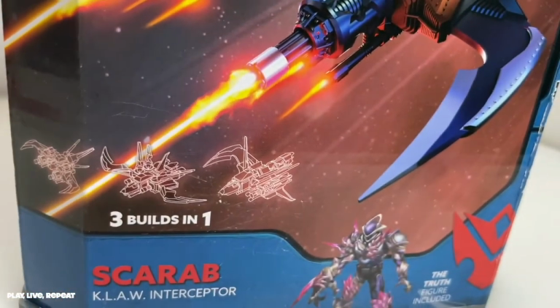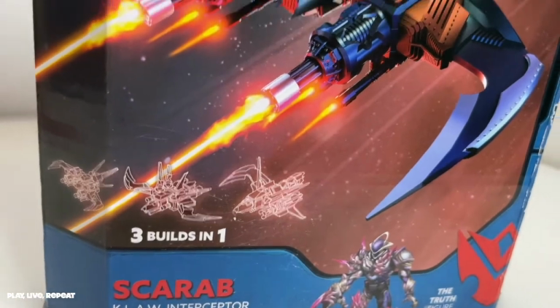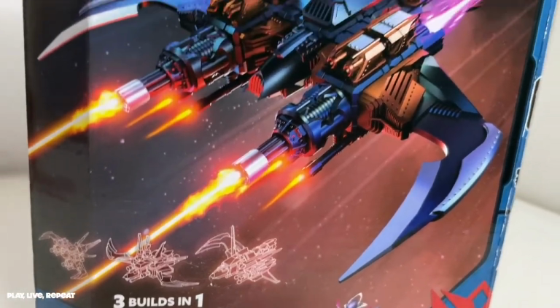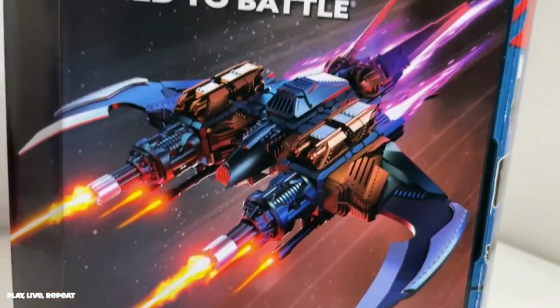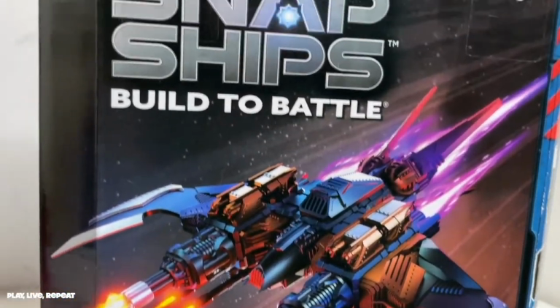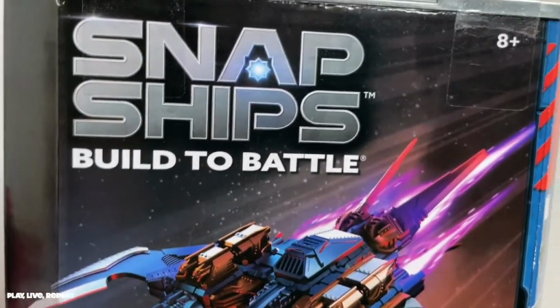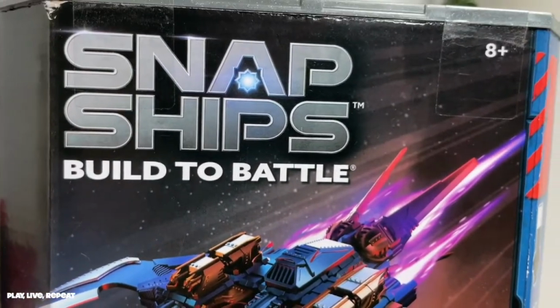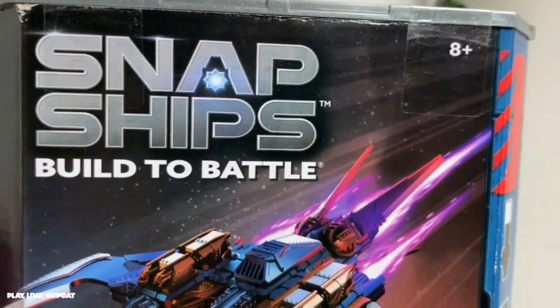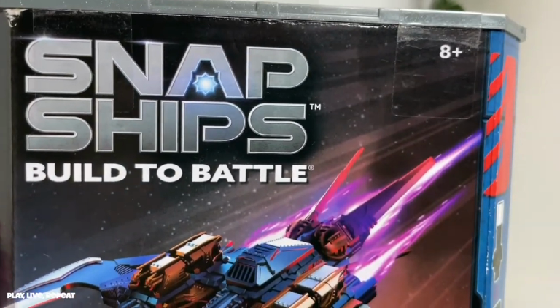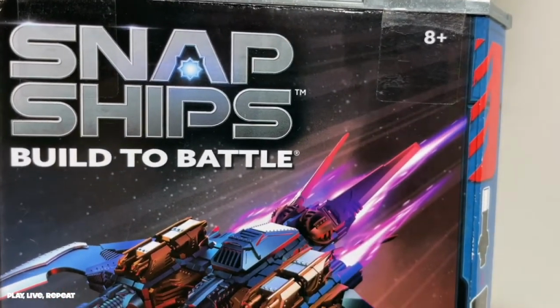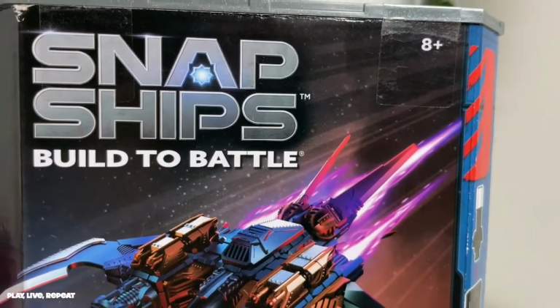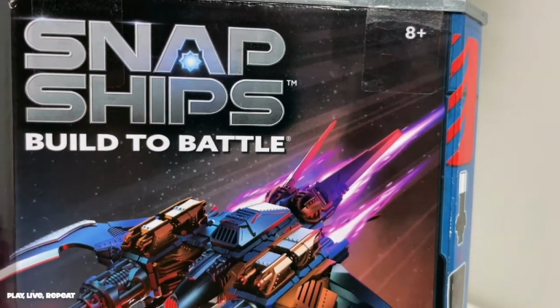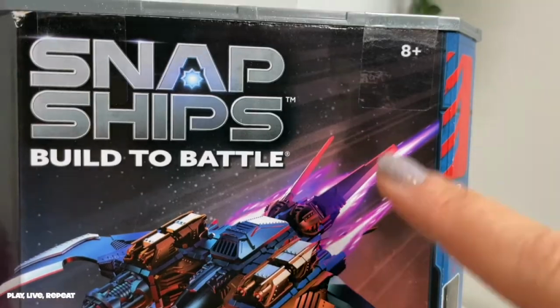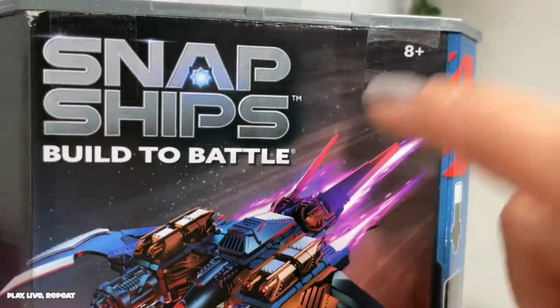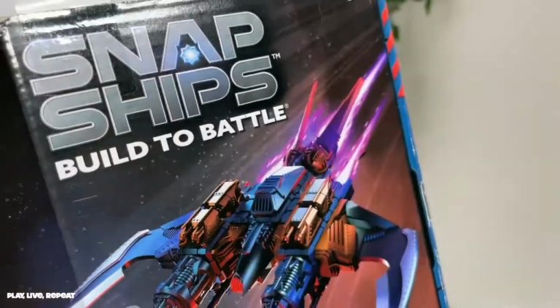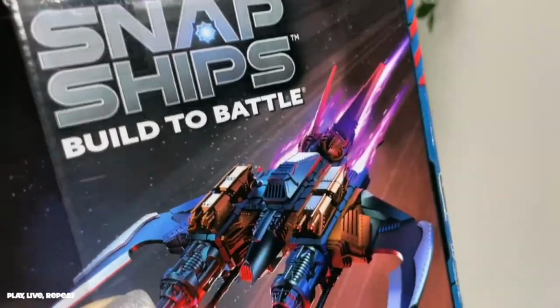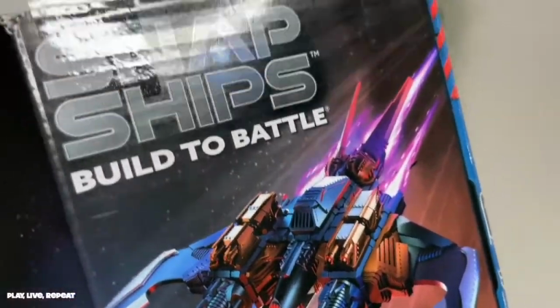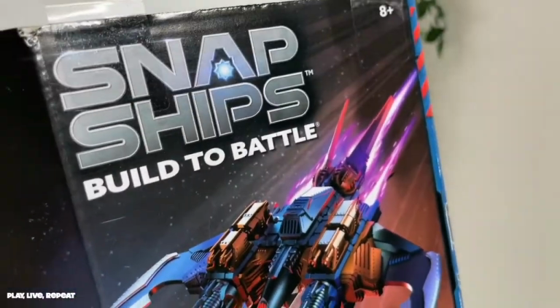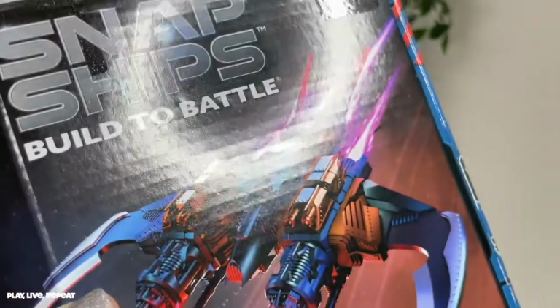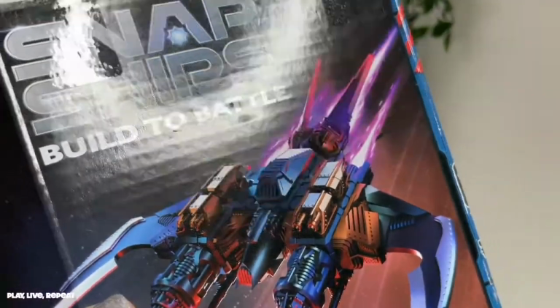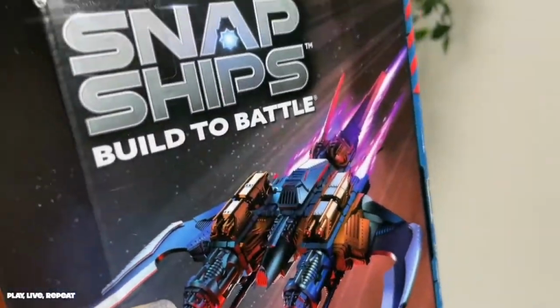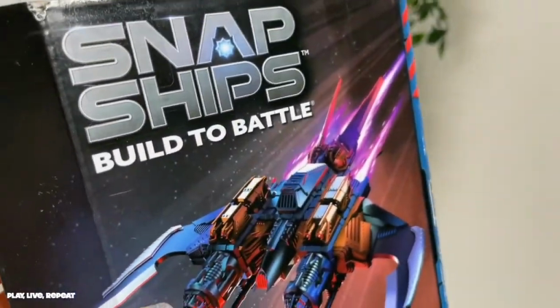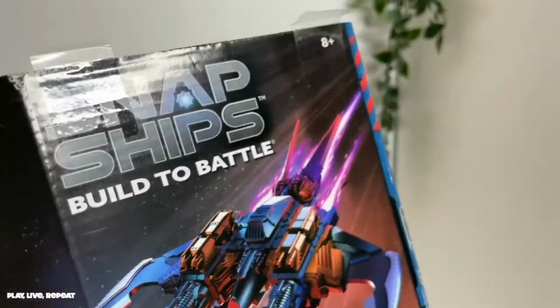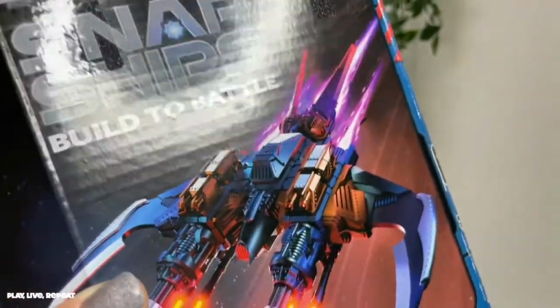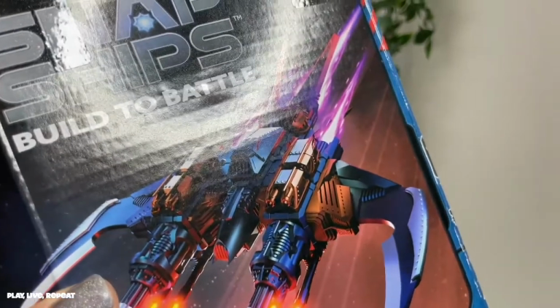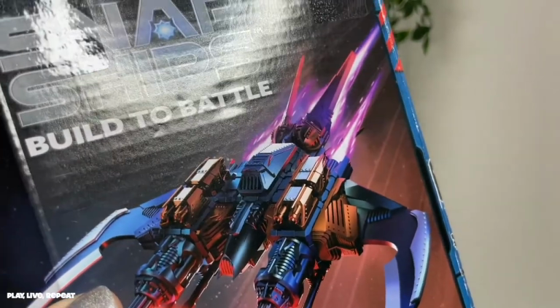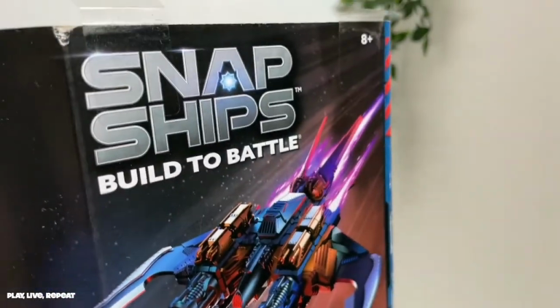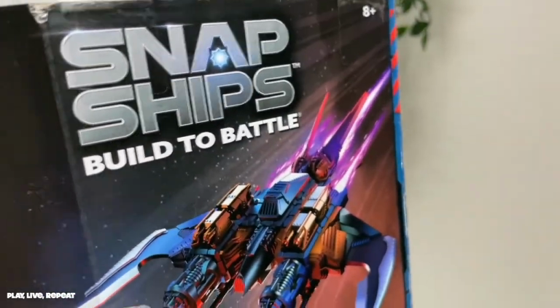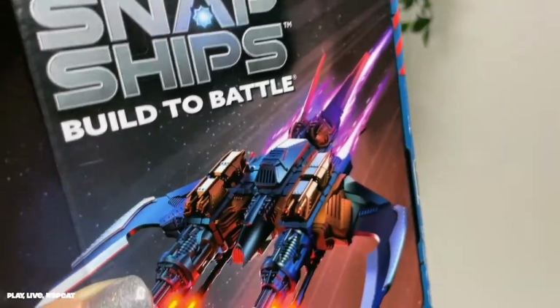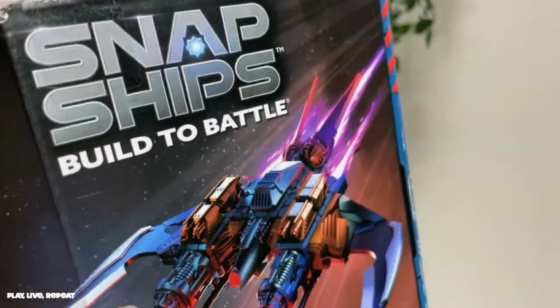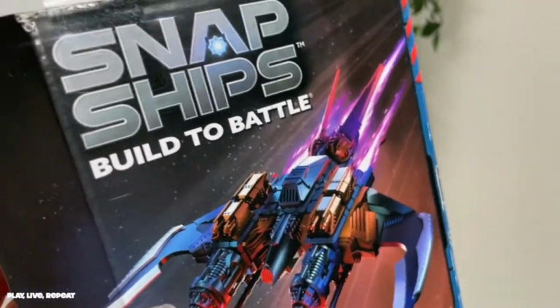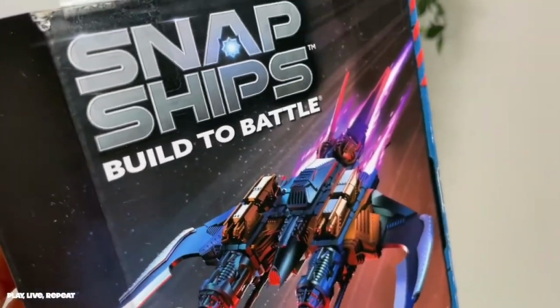Again, if you're looking for a last minute Father's Day gift and you want something for your kiddos to enjoy together, this is the set. Keep in mind, if you don't want to use the actual instruction booklet, you can use the app and that will guide you through the build as well if you're more visual like that.